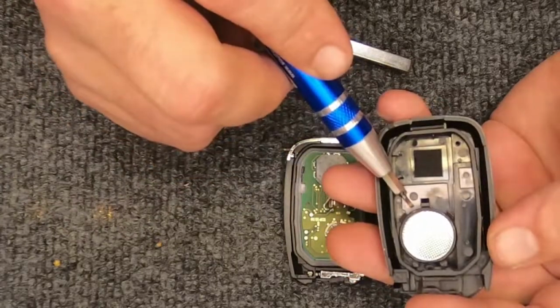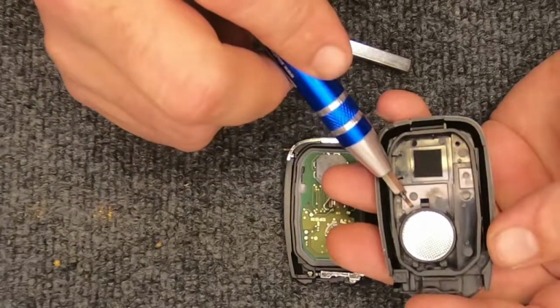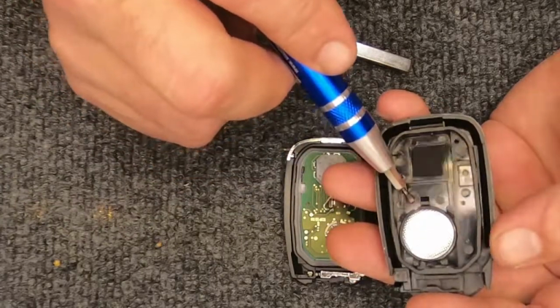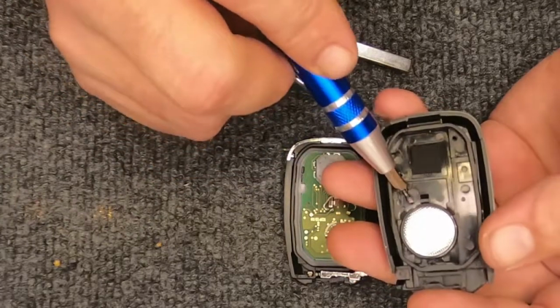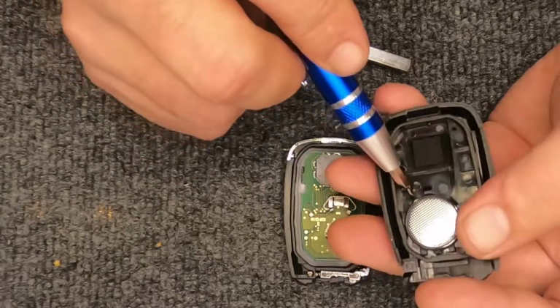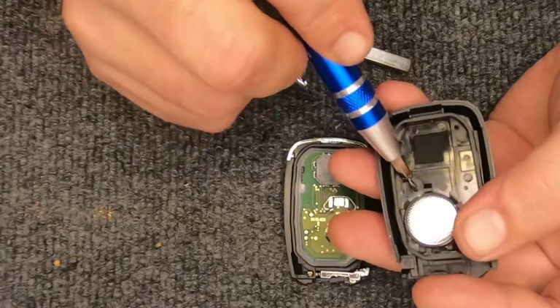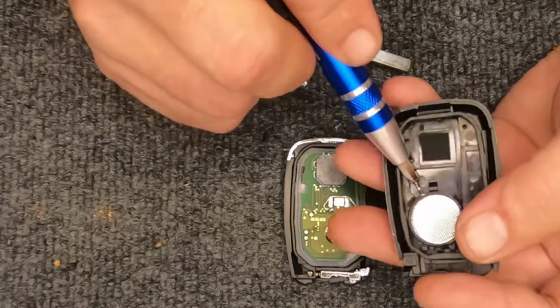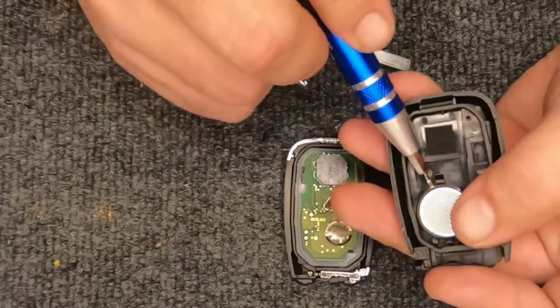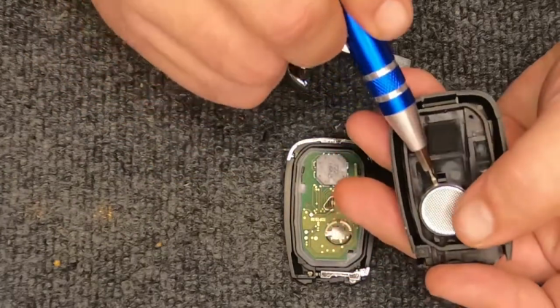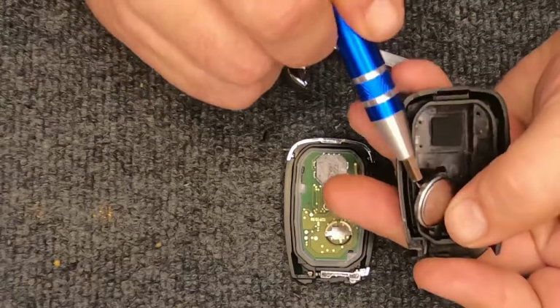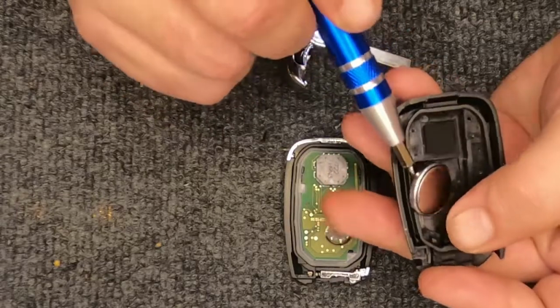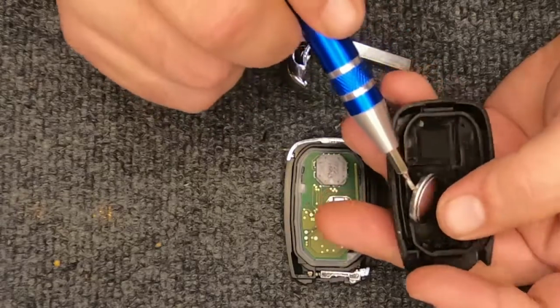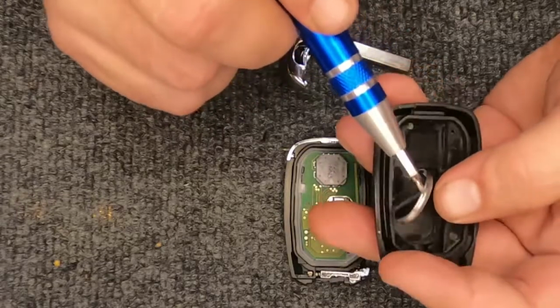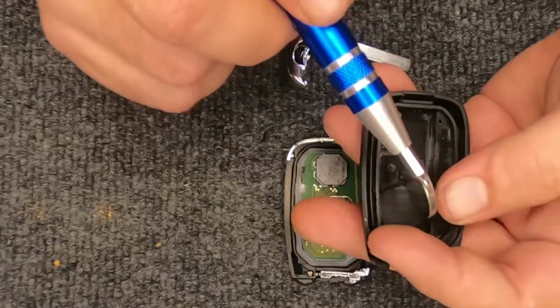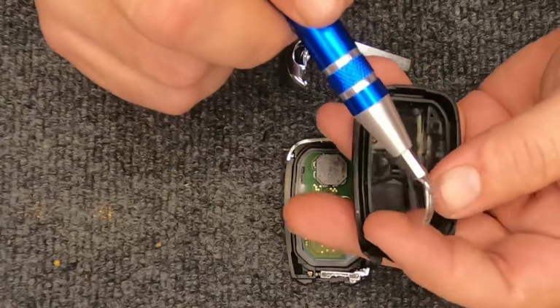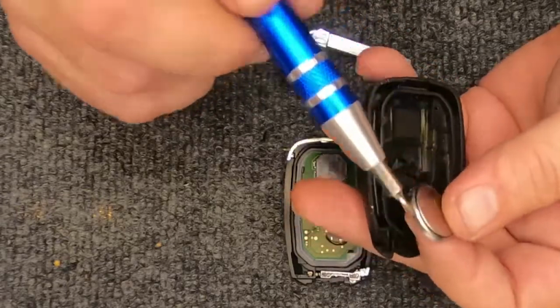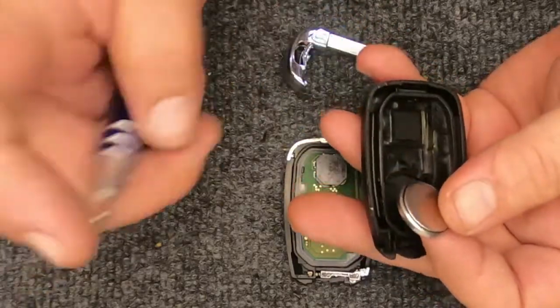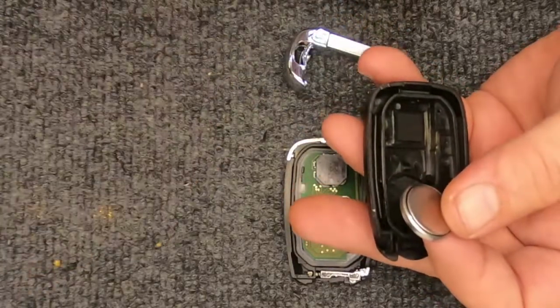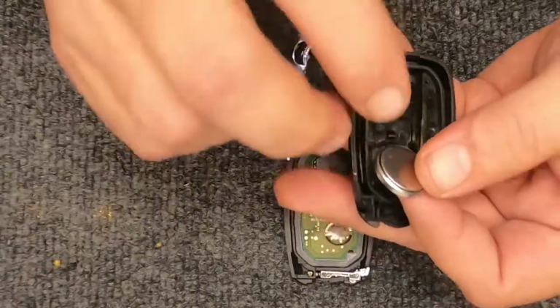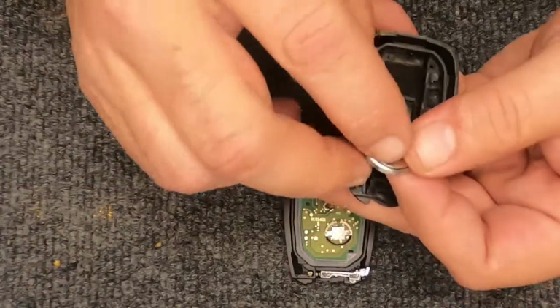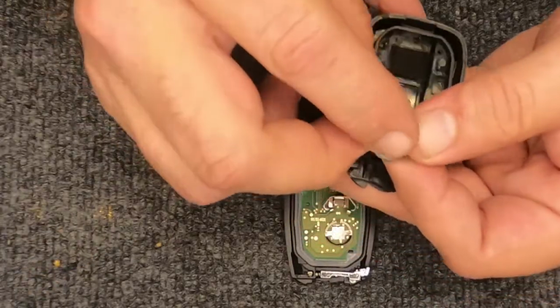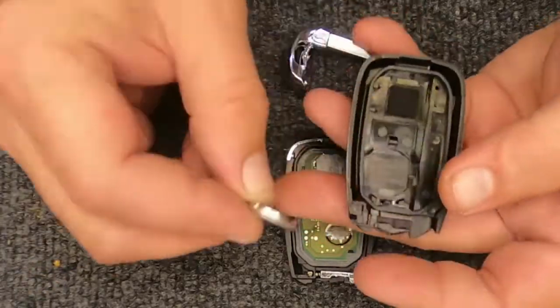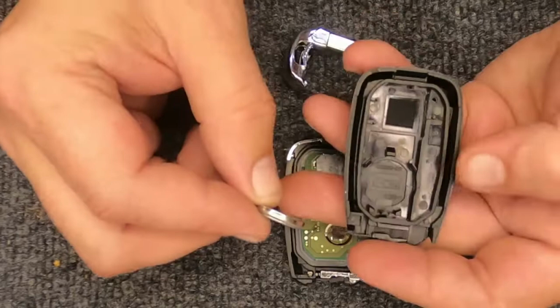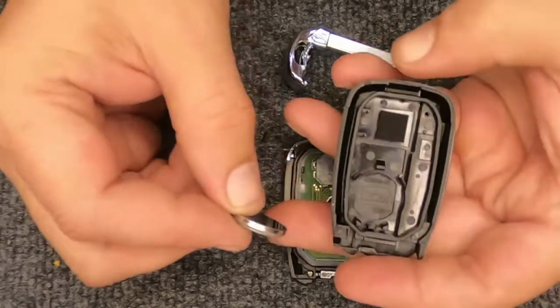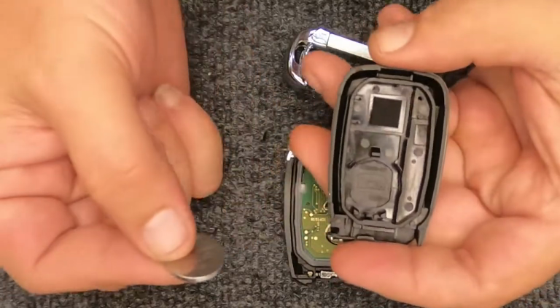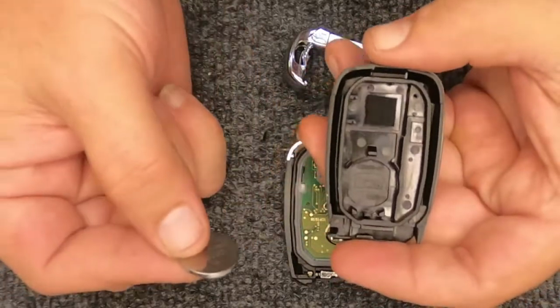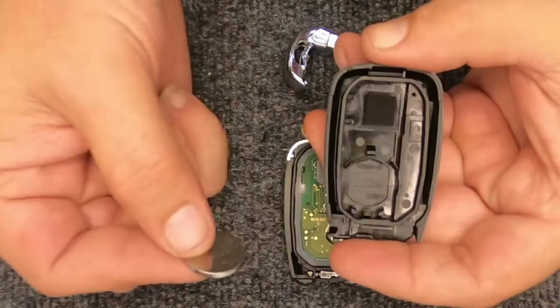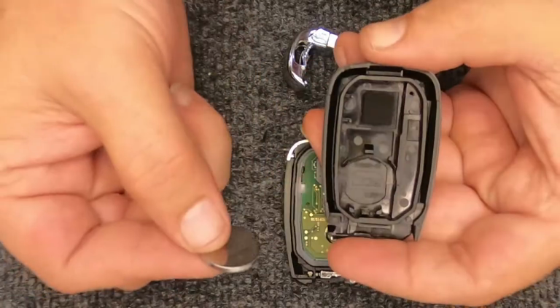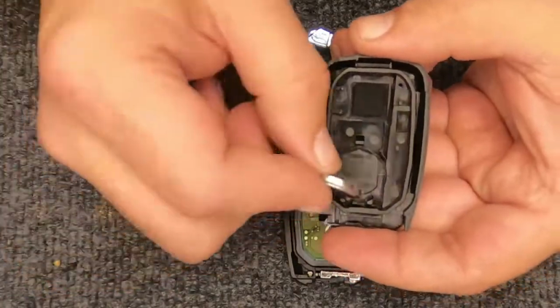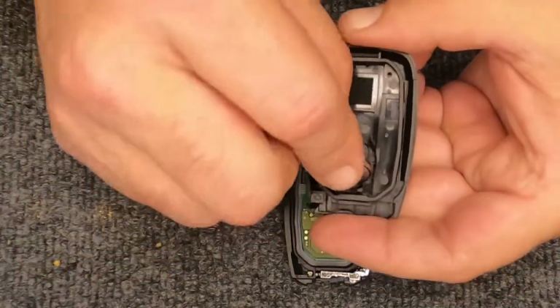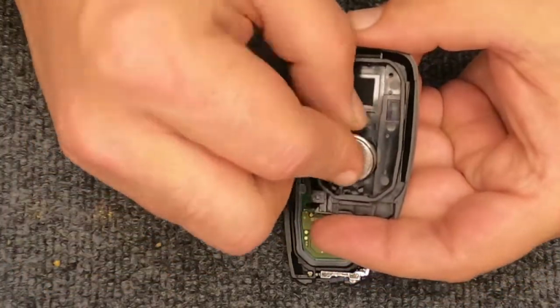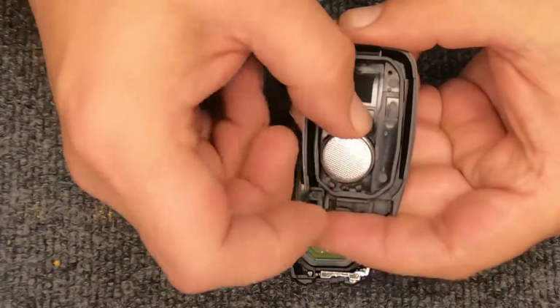Here's your battery — this is your CR2032. Take the screwdriver, slide it under the battery, and just slightly lift it up to remove it.